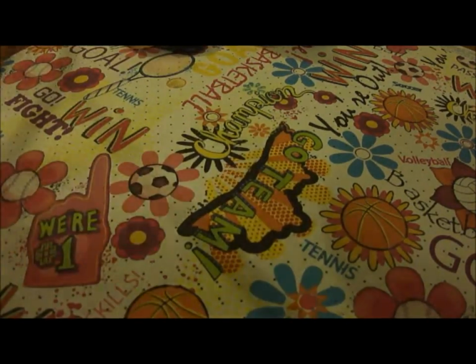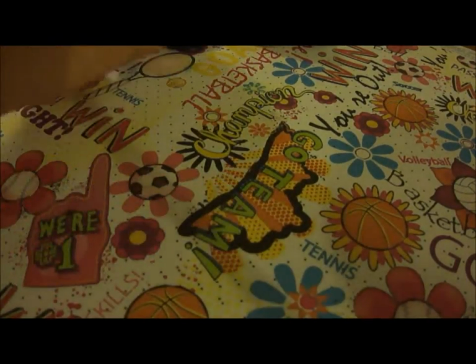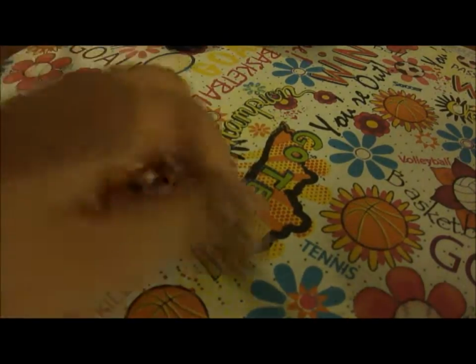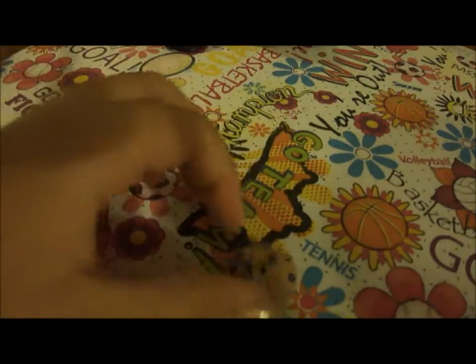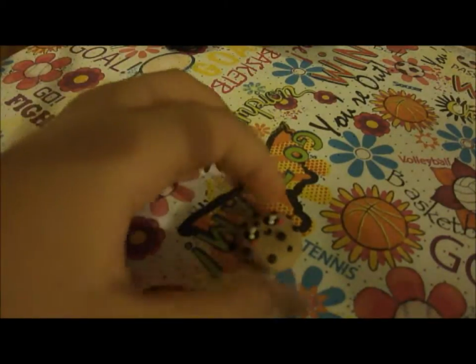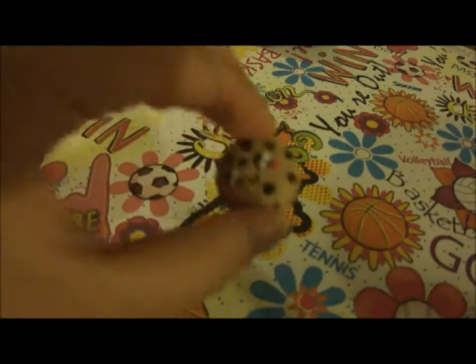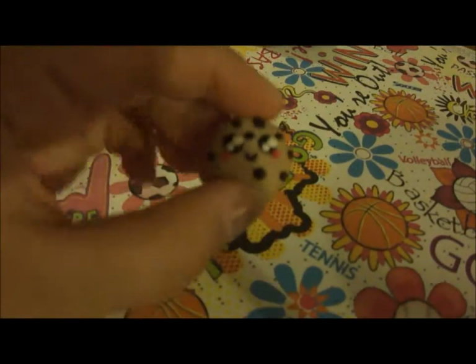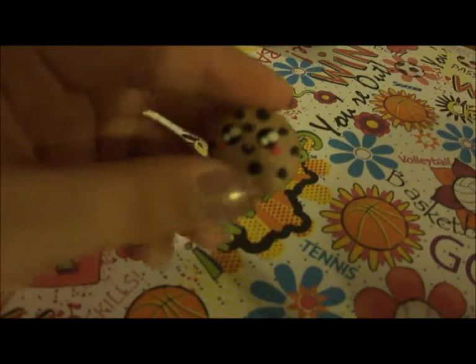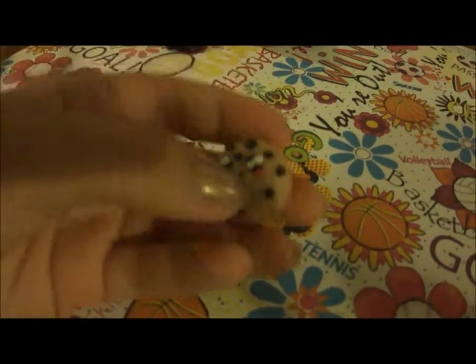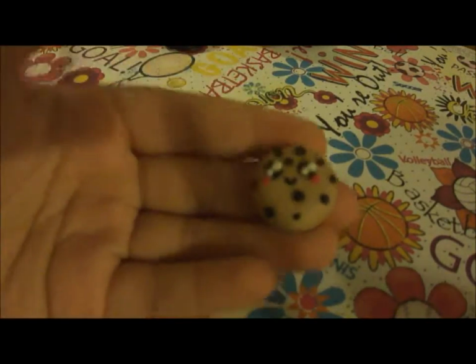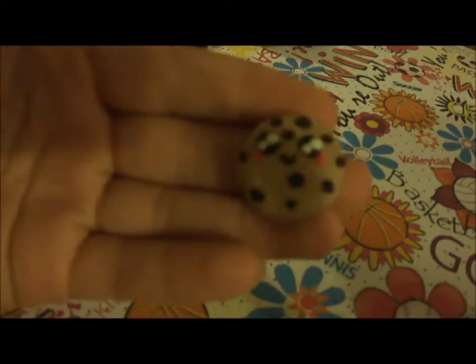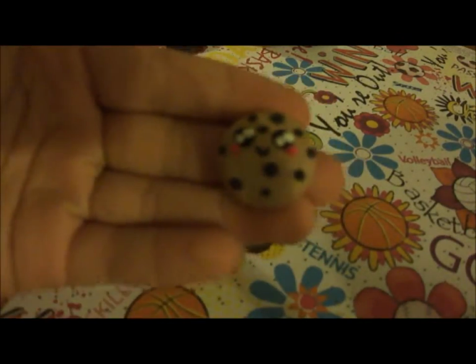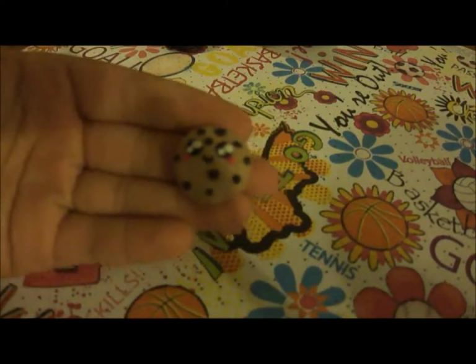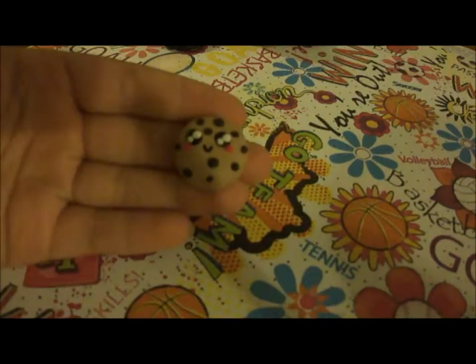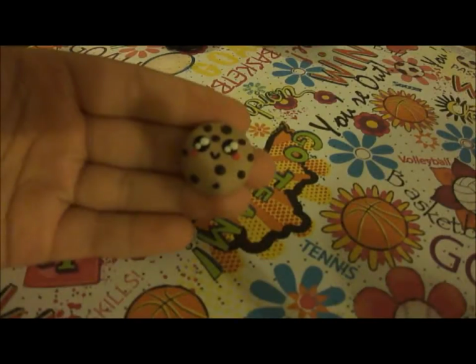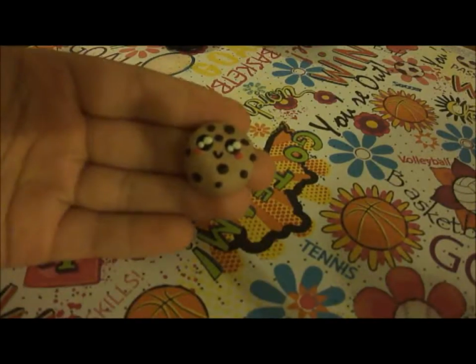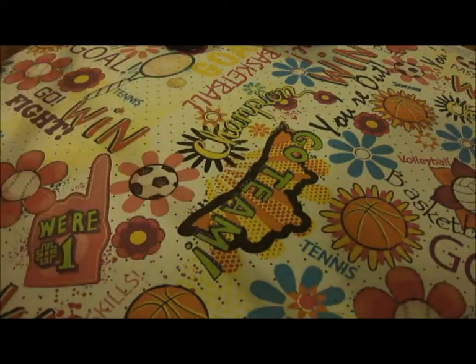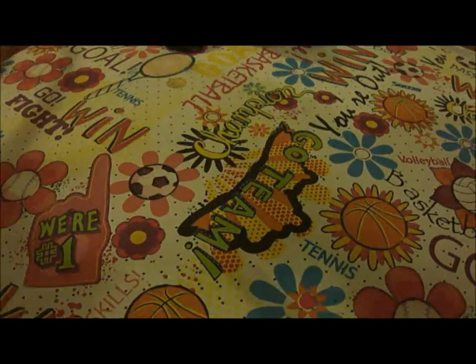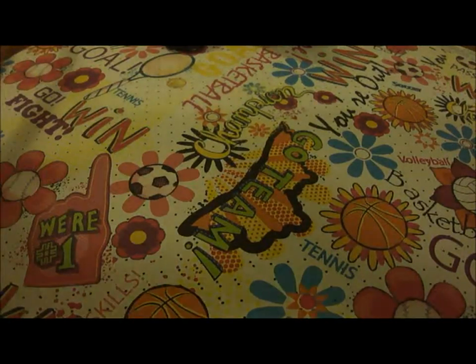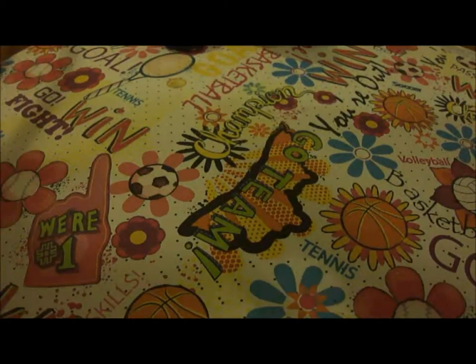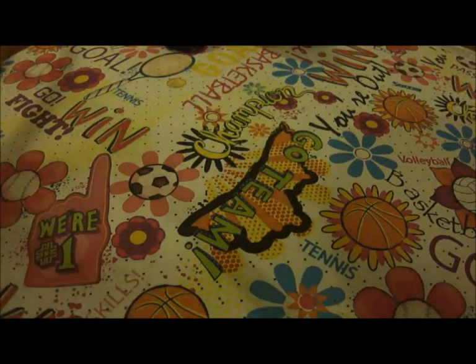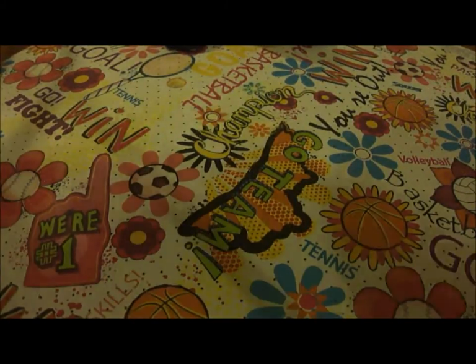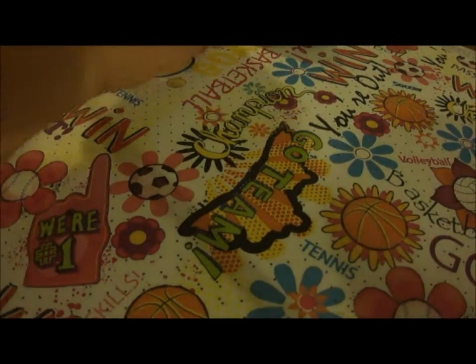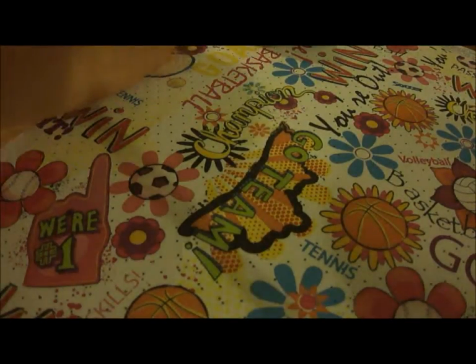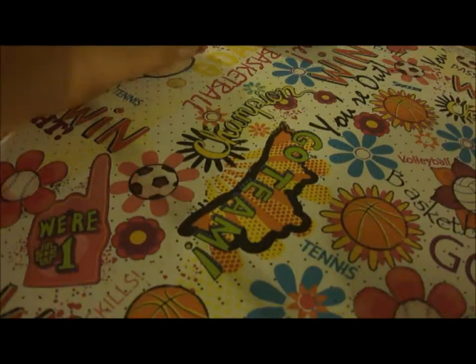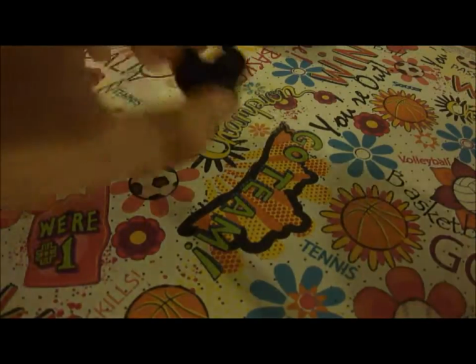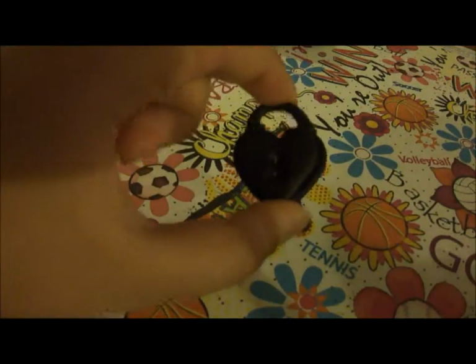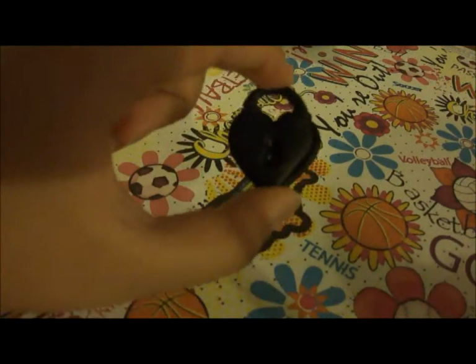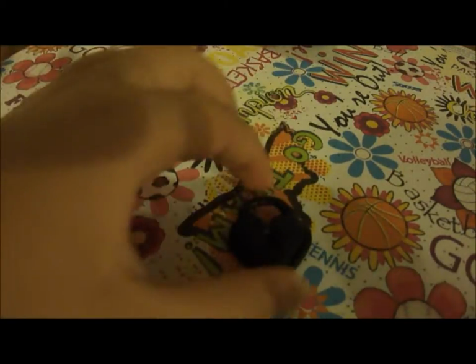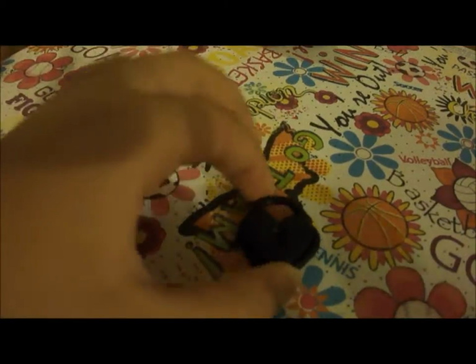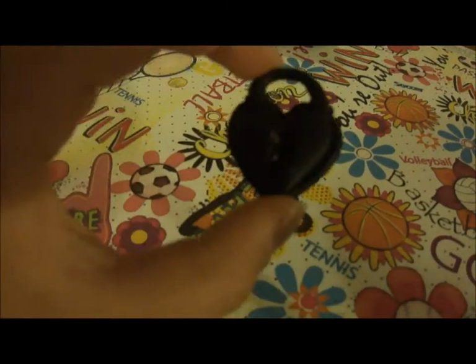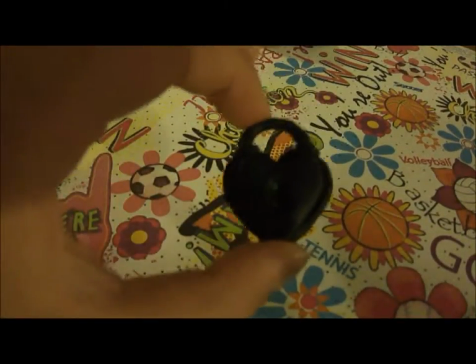Then I have this little chocolate chip cookie. Then I have this locket — the heart shaped locket.